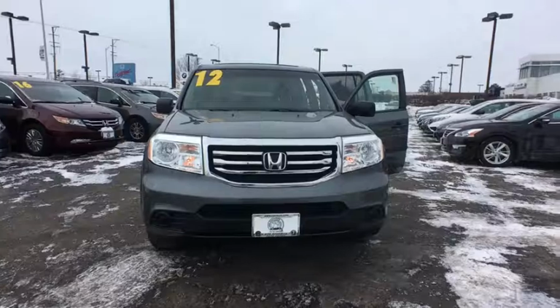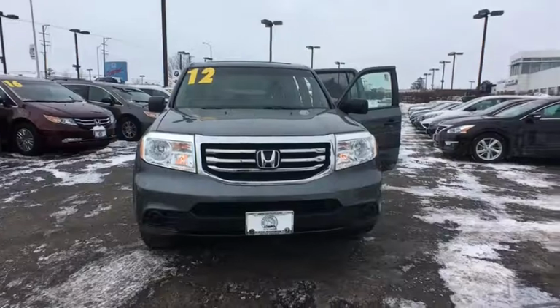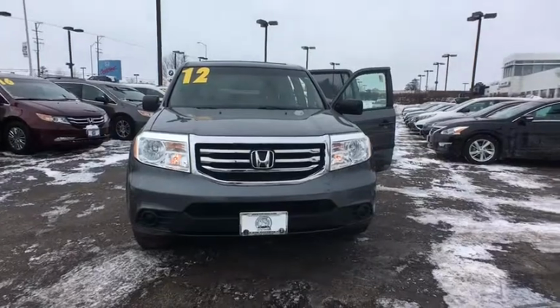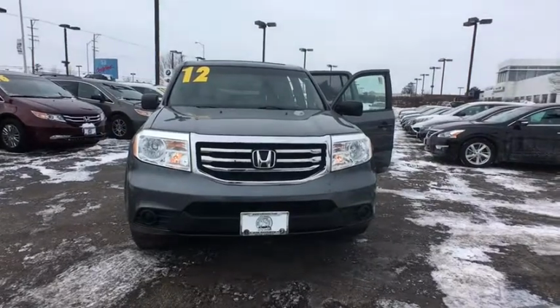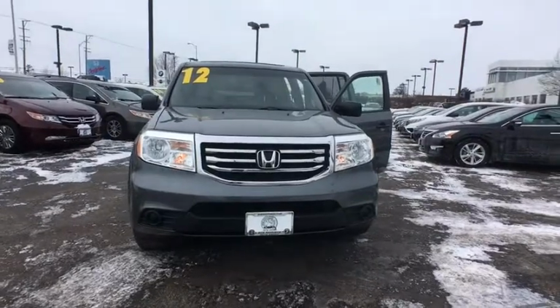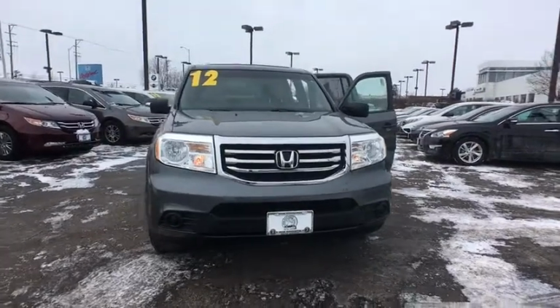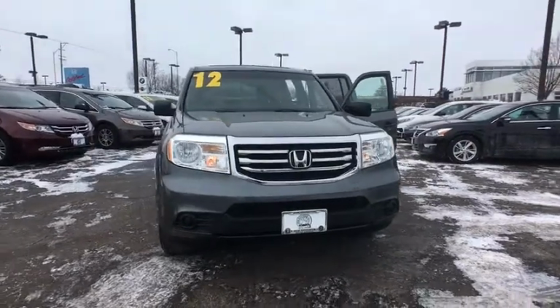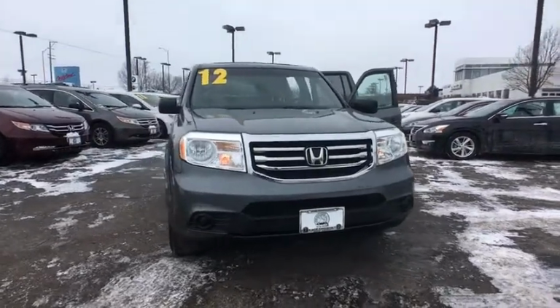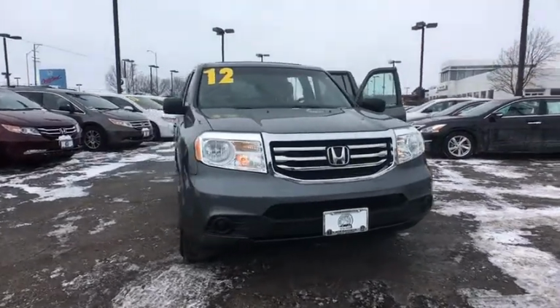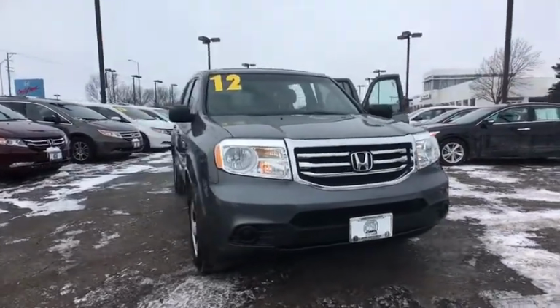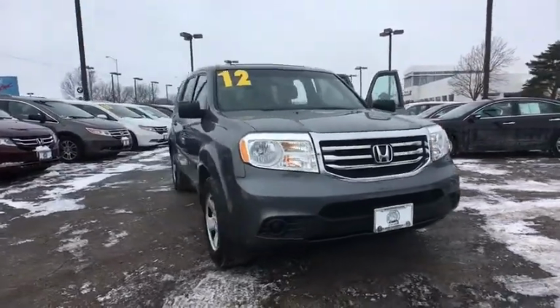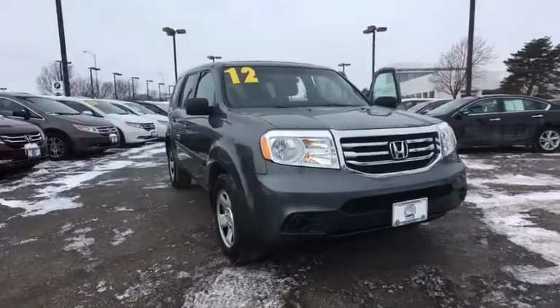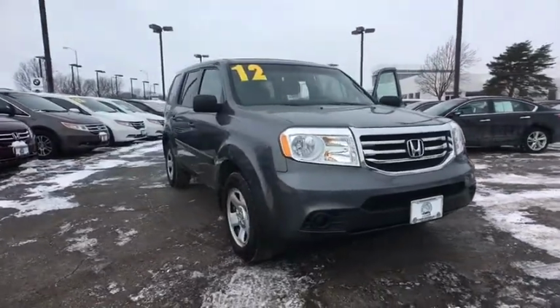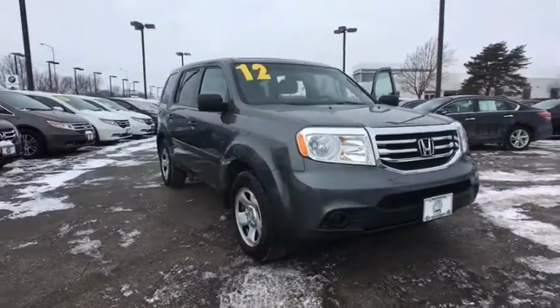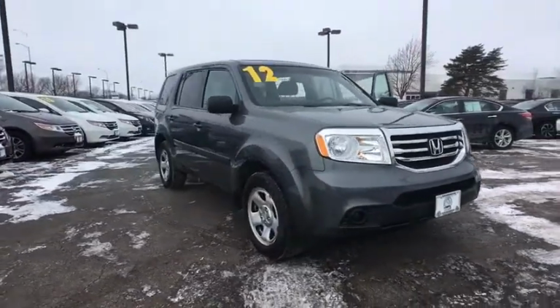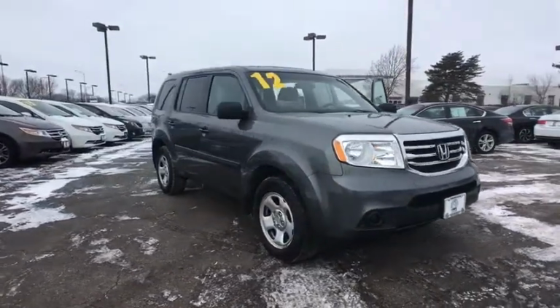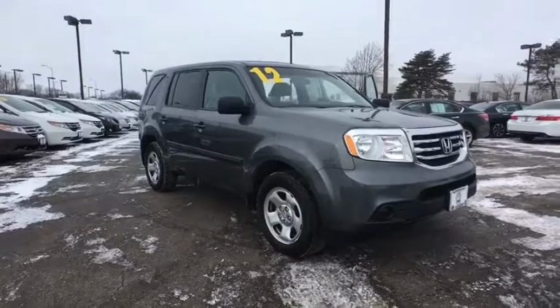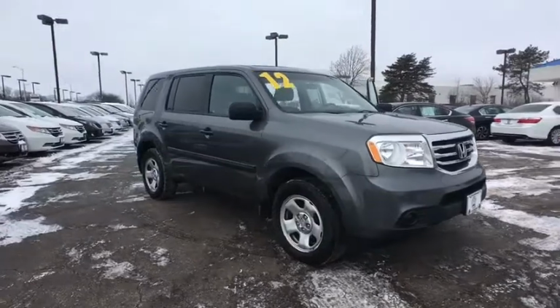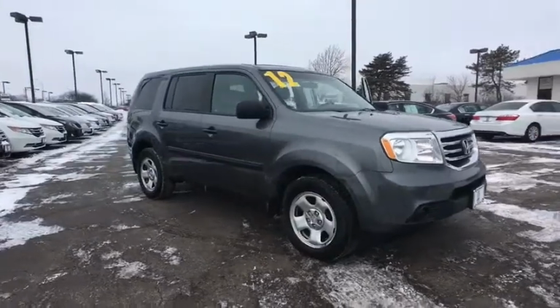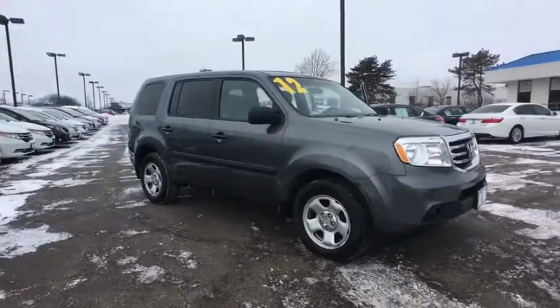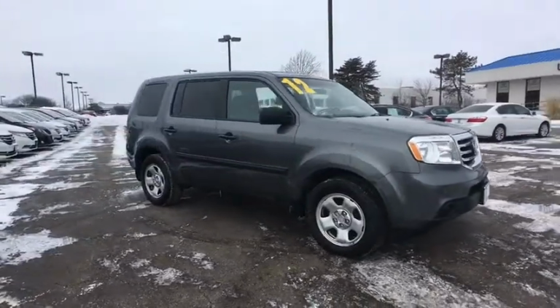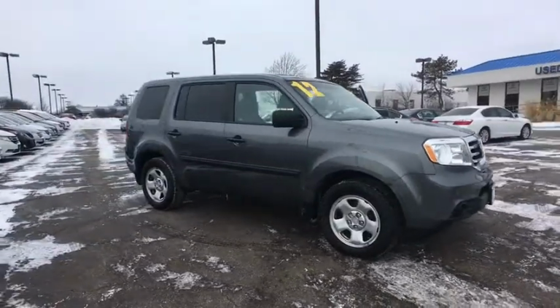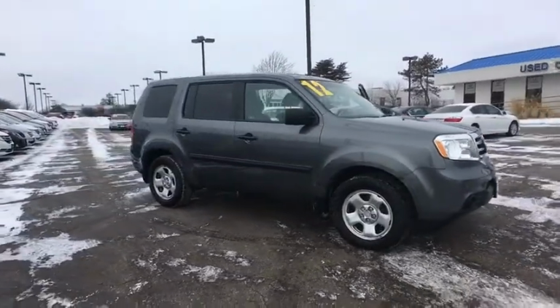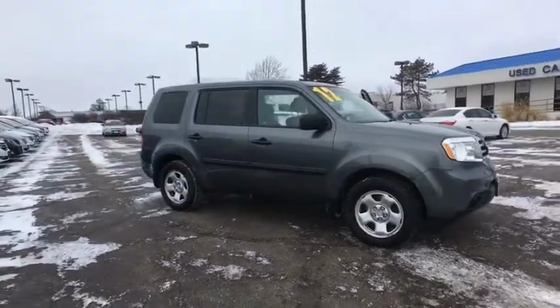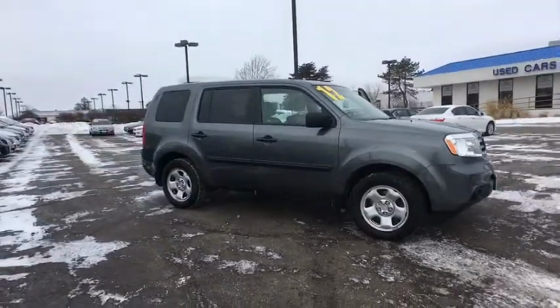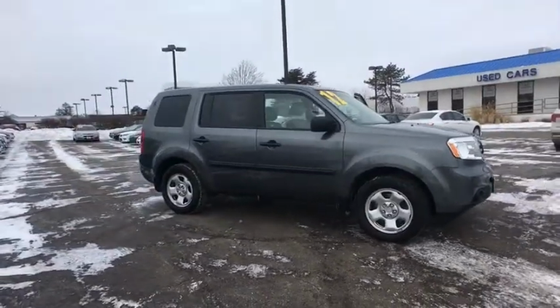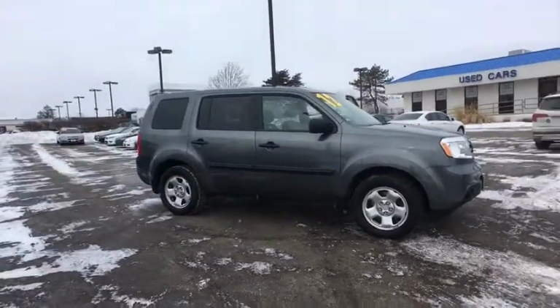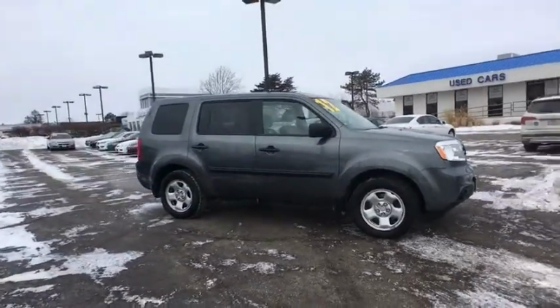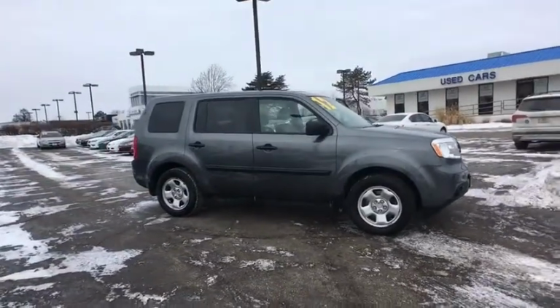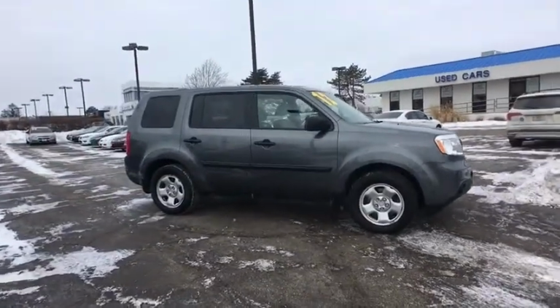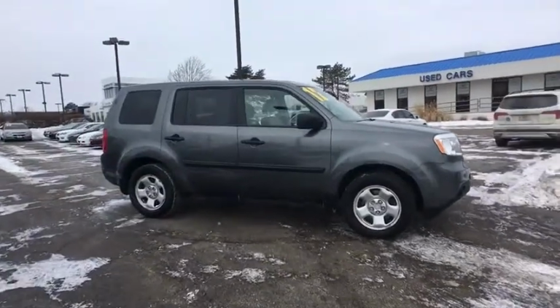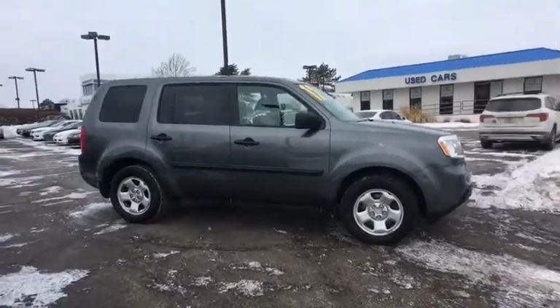The 2012 Honda Pilot. Optimal utility. Indulgent interior. Powerful performer. You'll be ready for almost anything in the Honda Pilot.